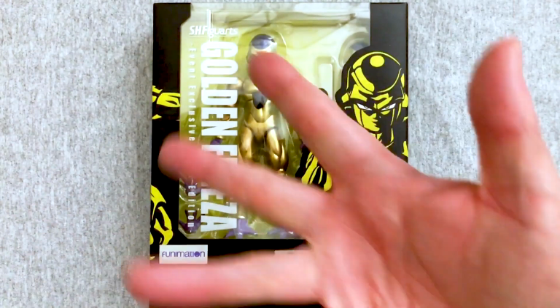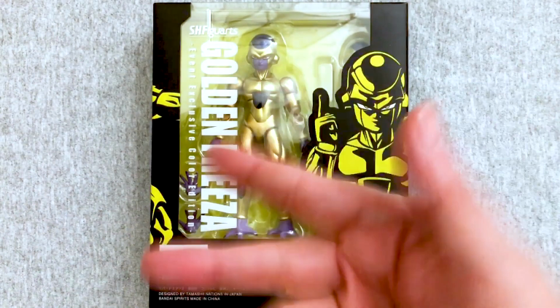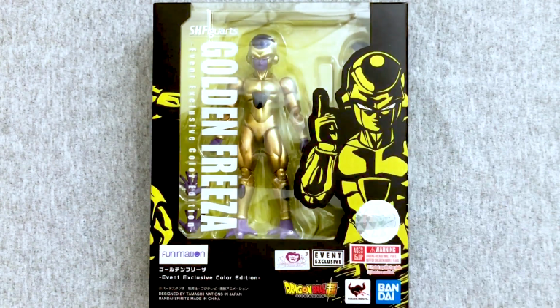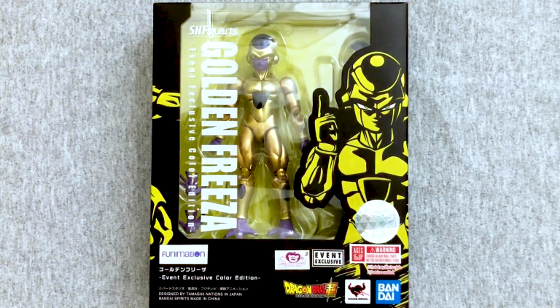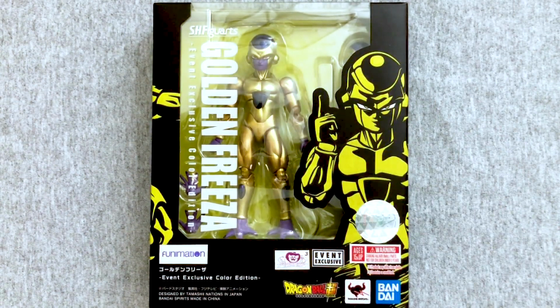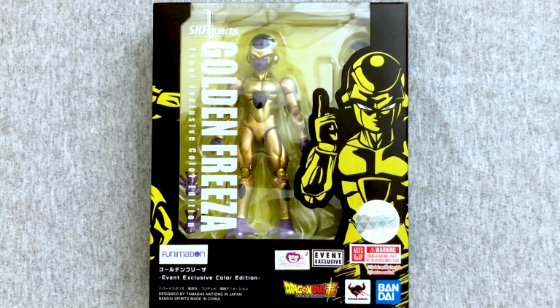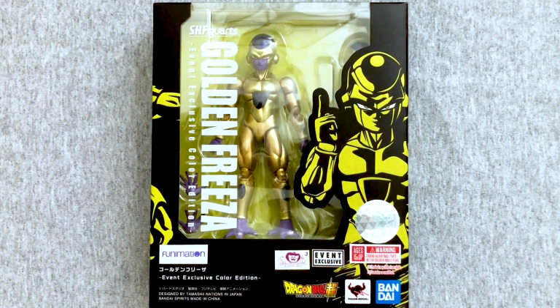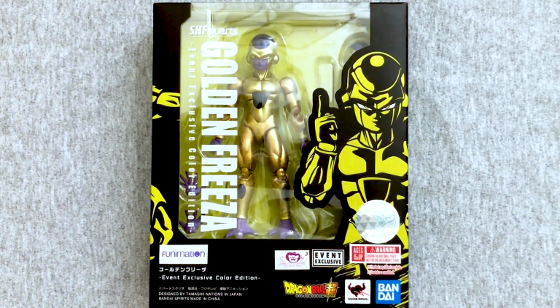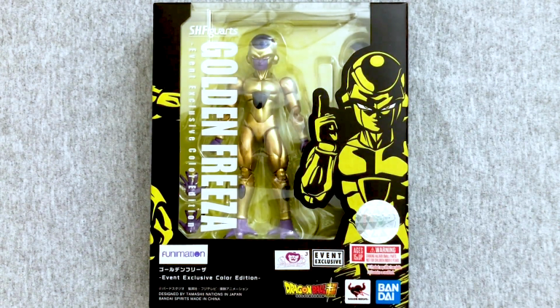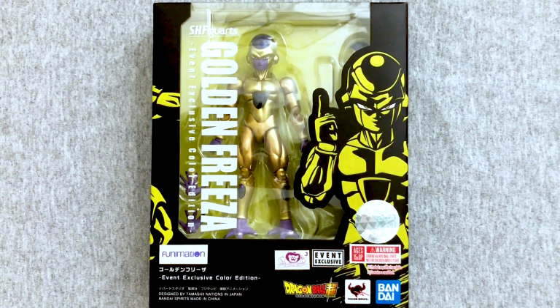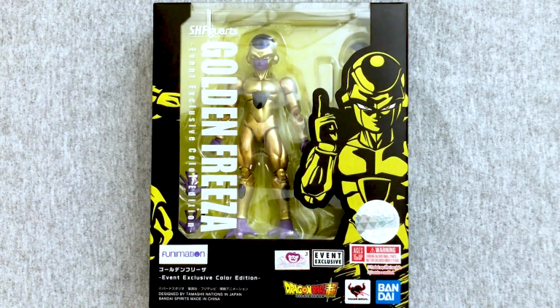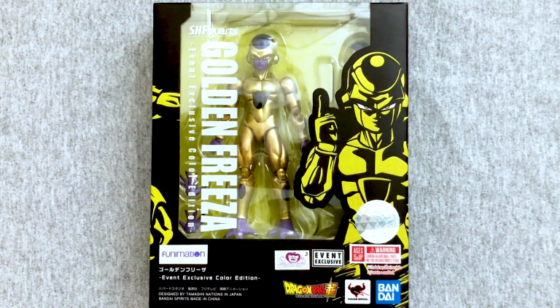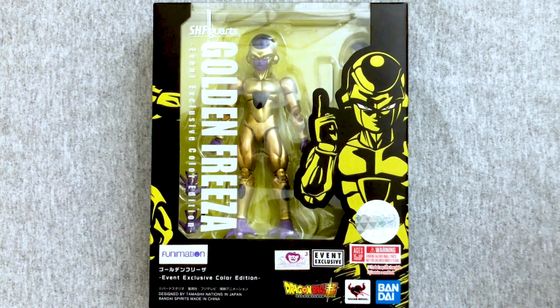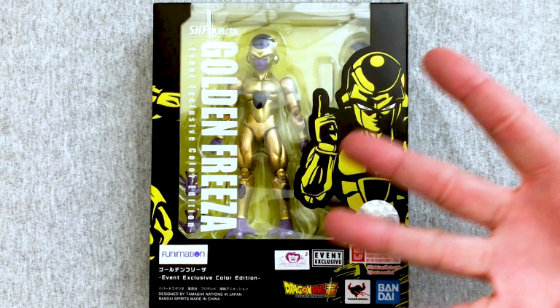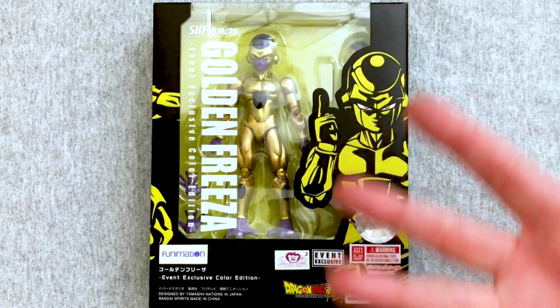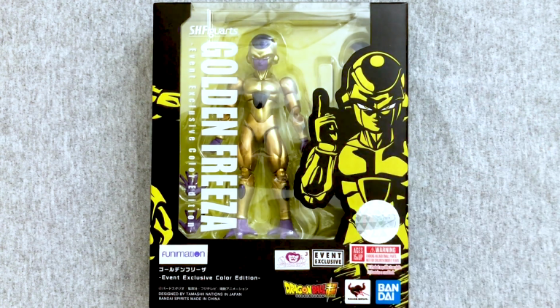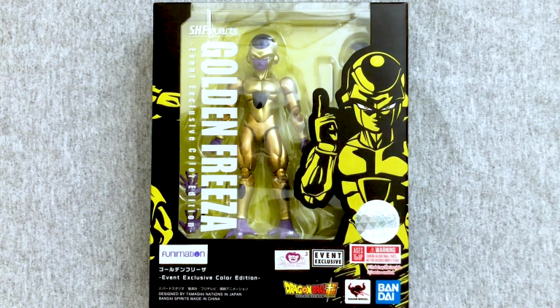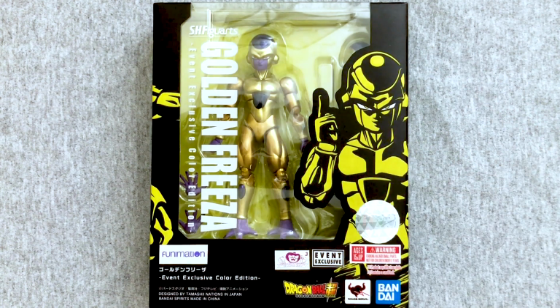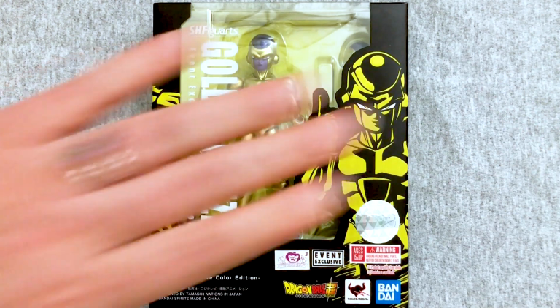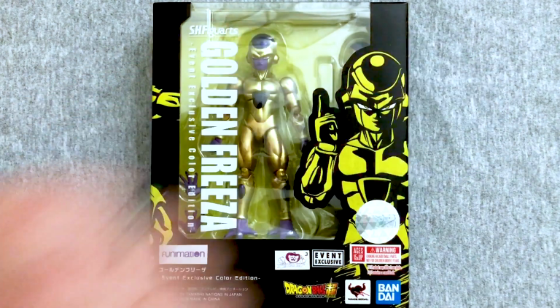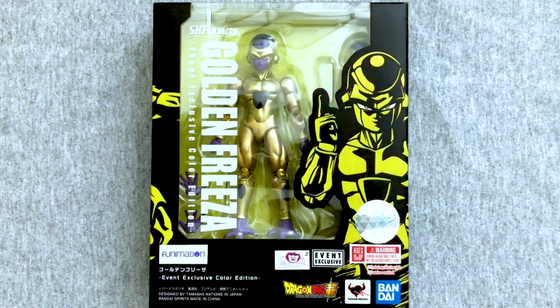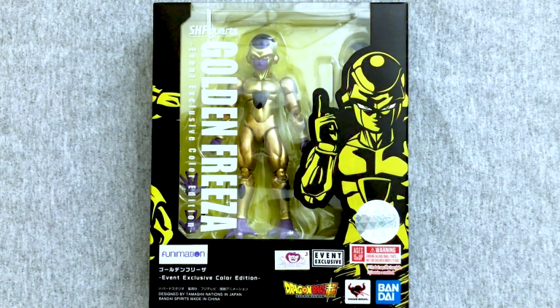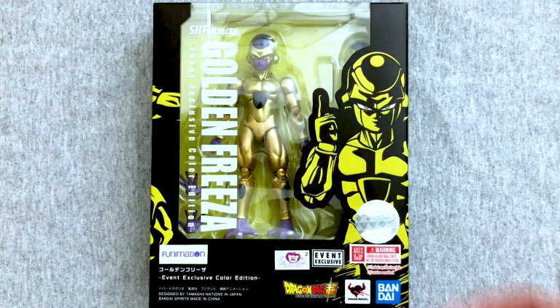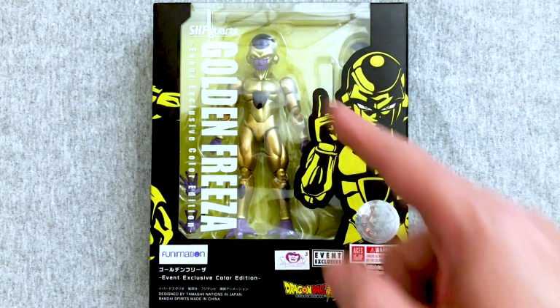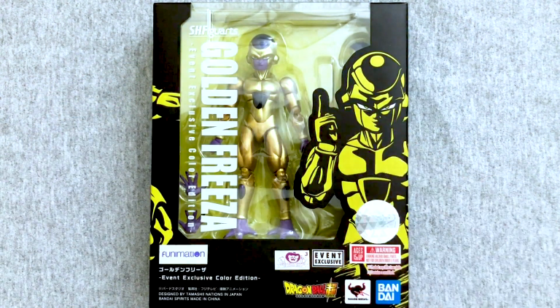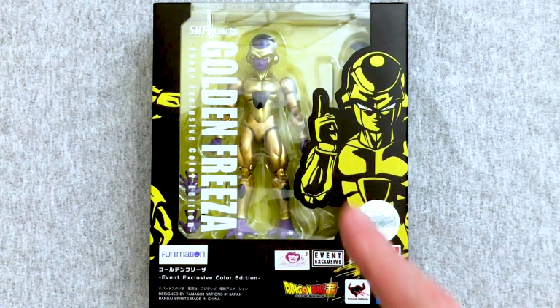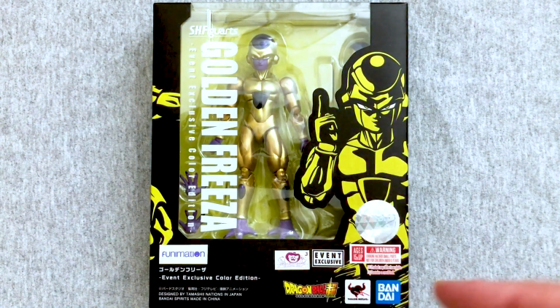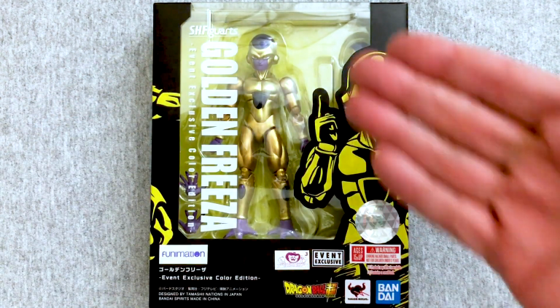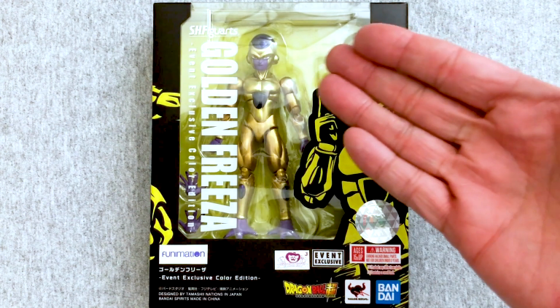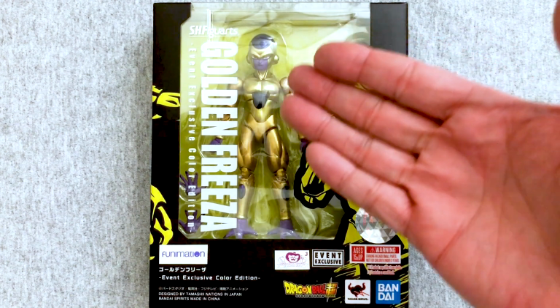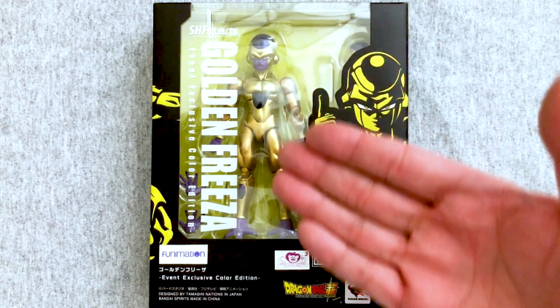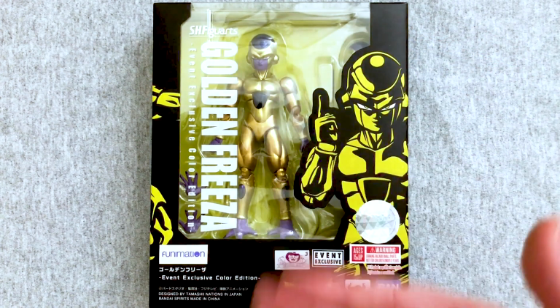Hello, everyone! Welcome to Dragon Ball Toys Tuesday. Mary's here, and we're here to open up this S.H. Figuarts Golden Frieza.